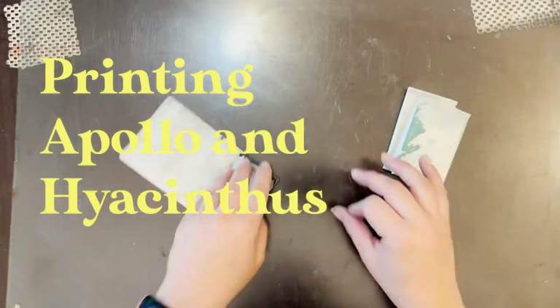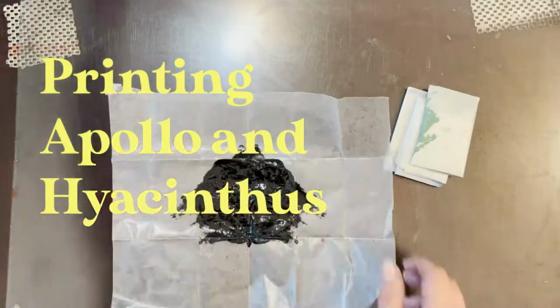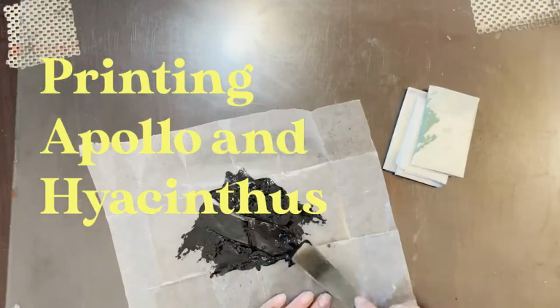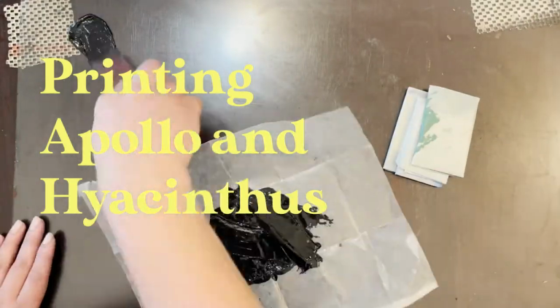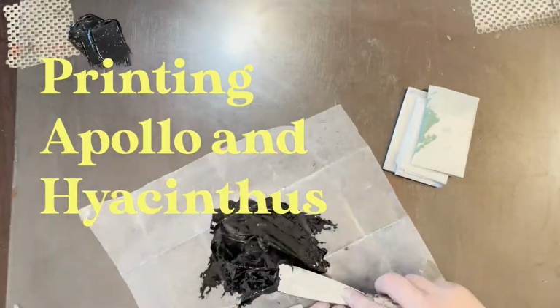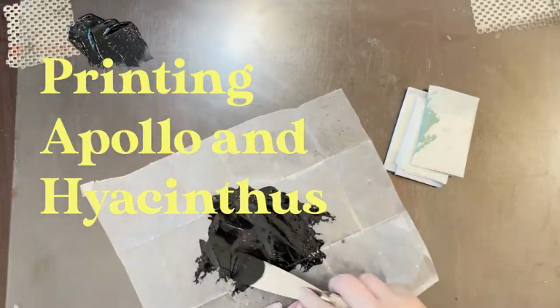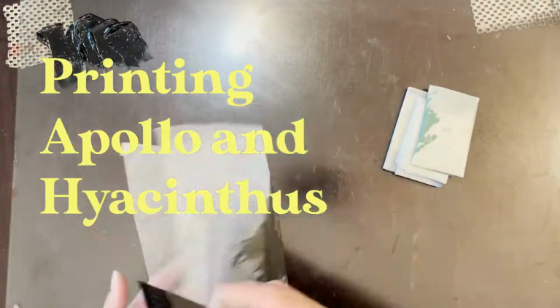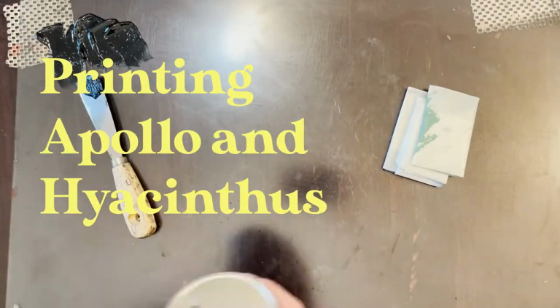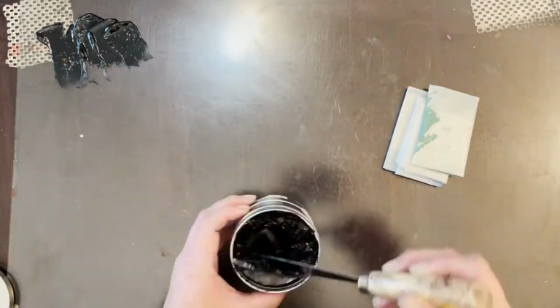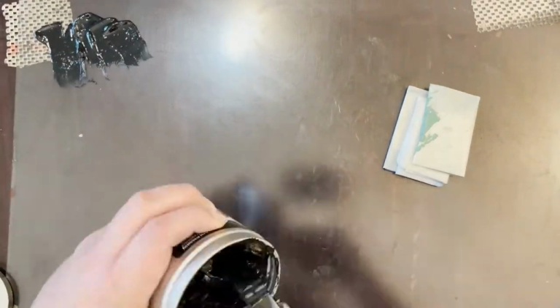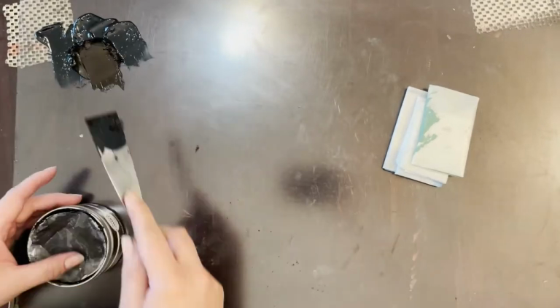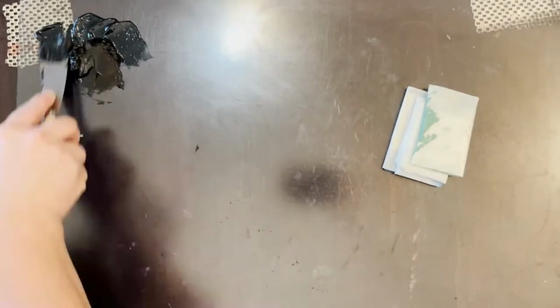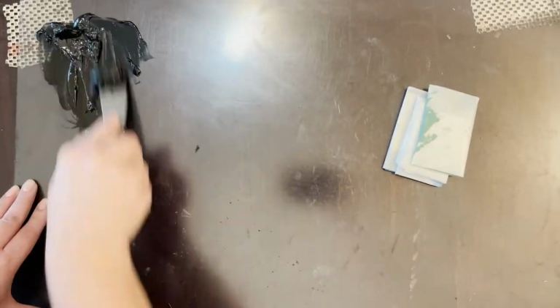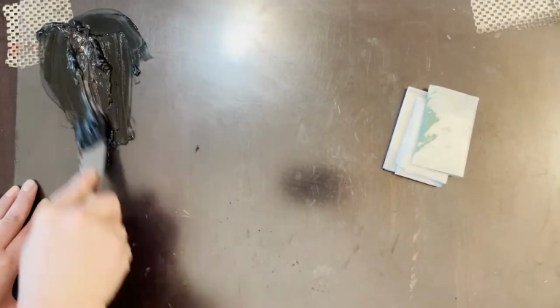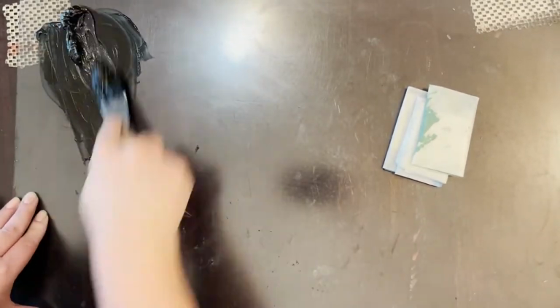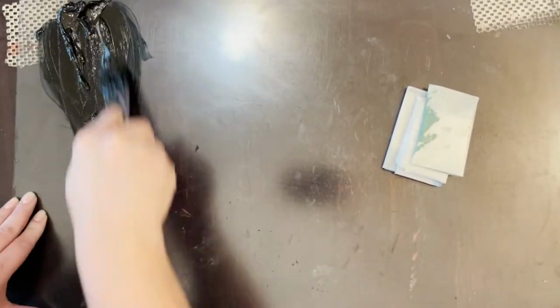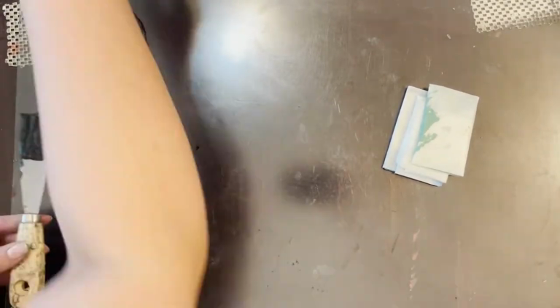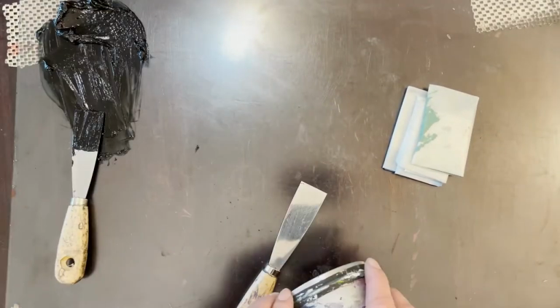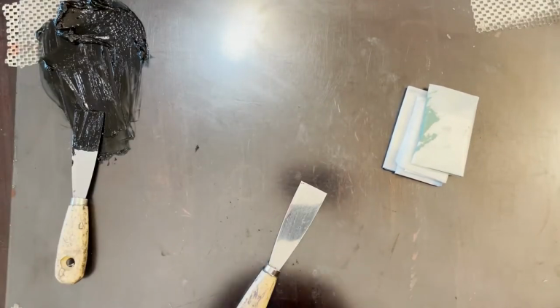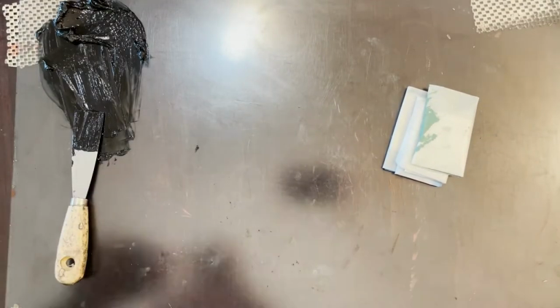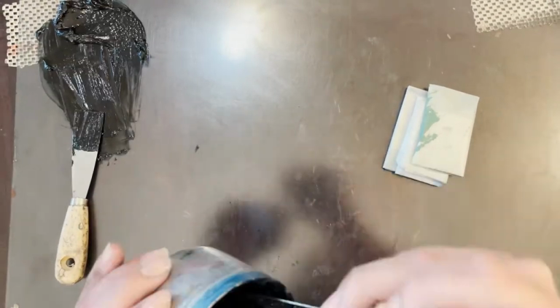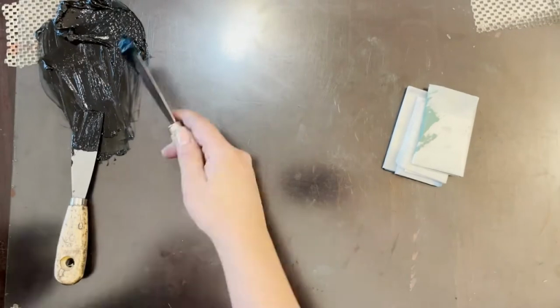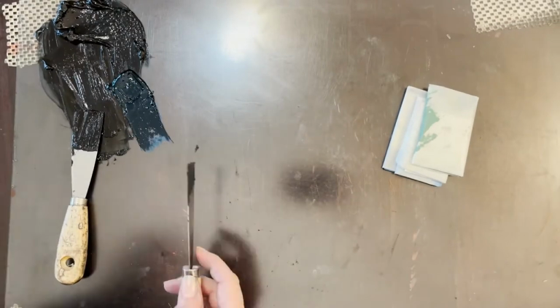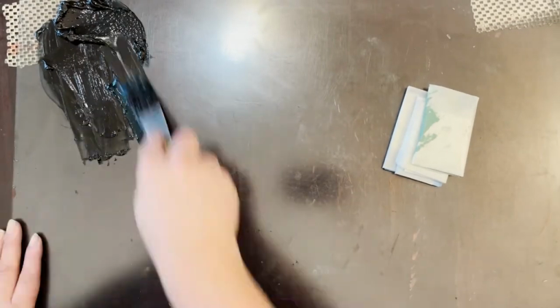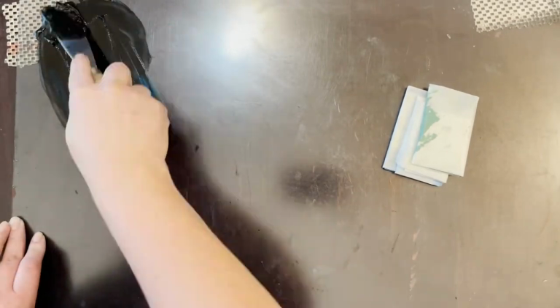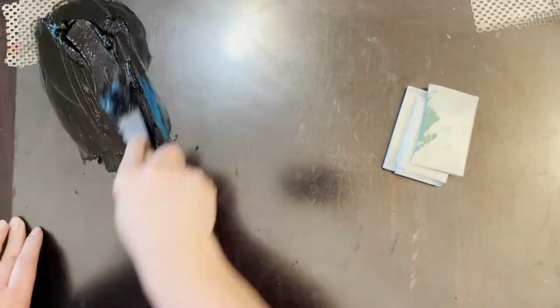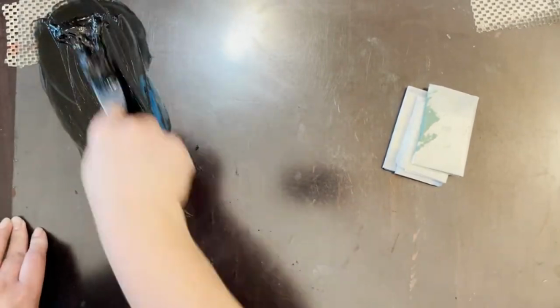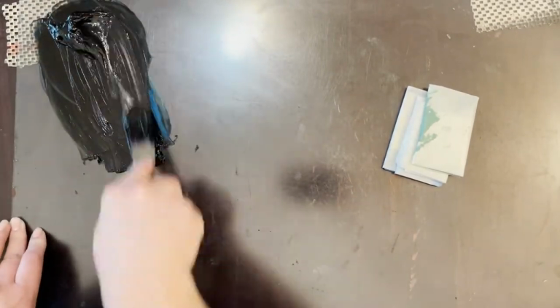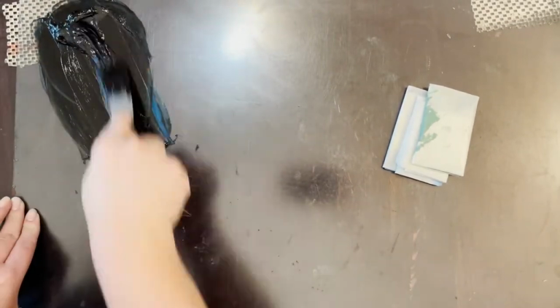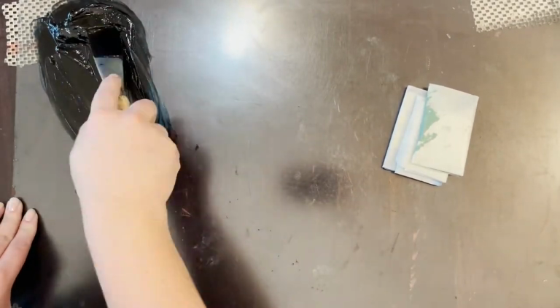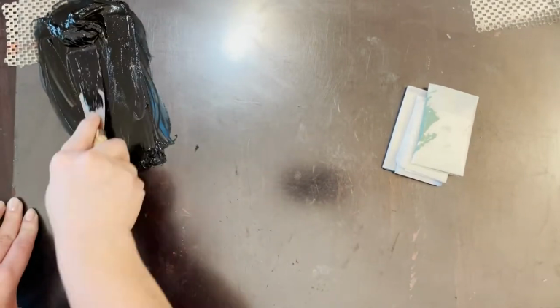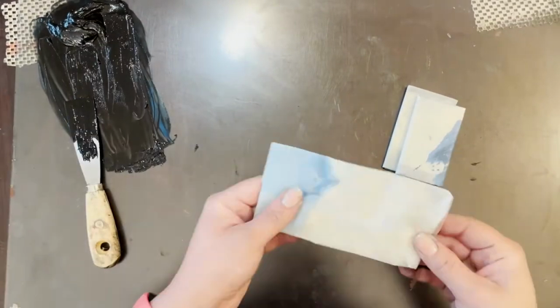Hello, and welcome to another day of printmaking. My name is Janie, and today I am going to be showing you, start to finish, how I ink and print my Apollo and Hyacinthus piece.